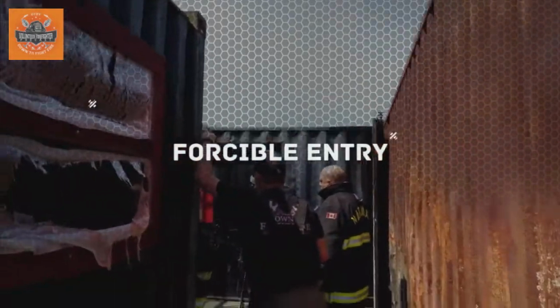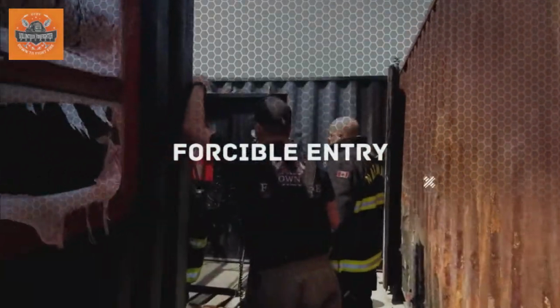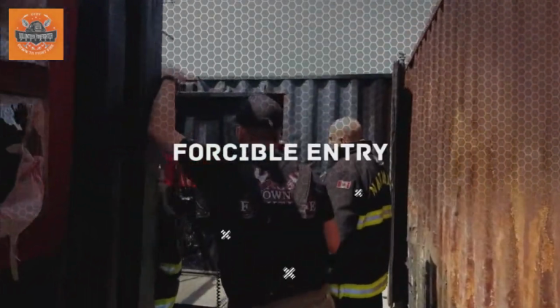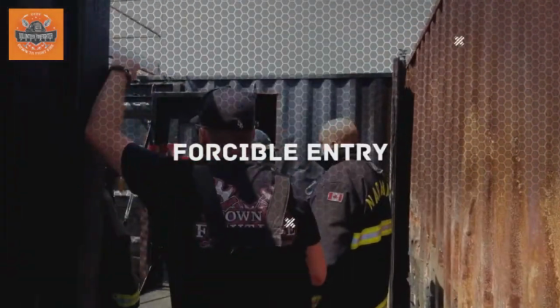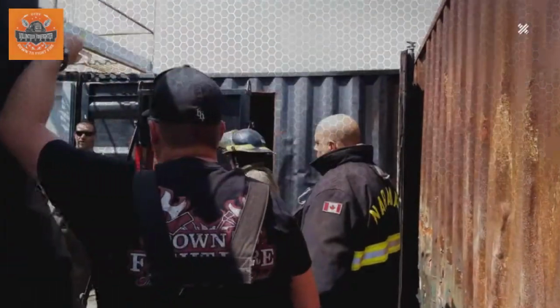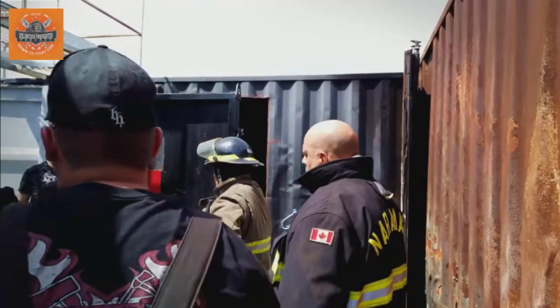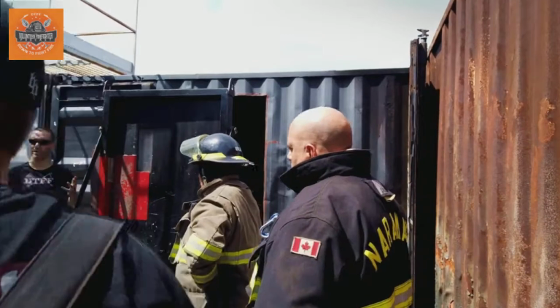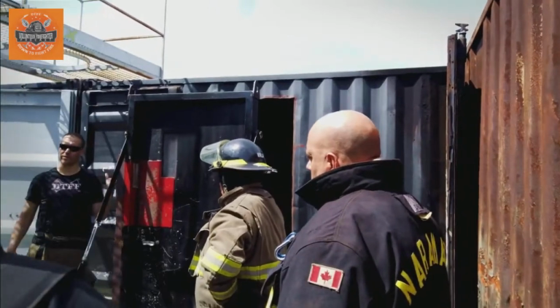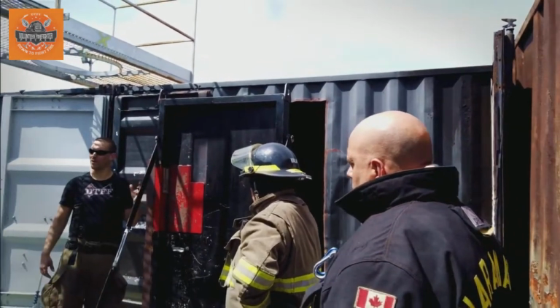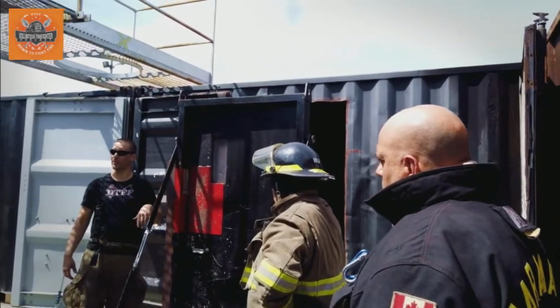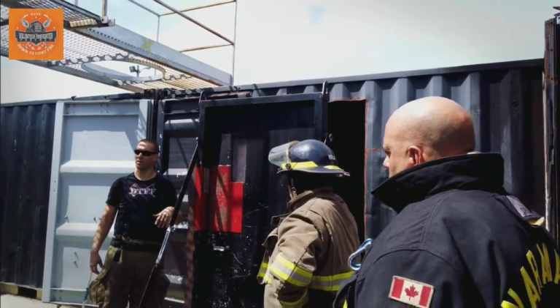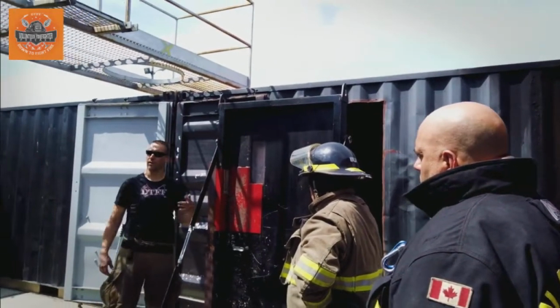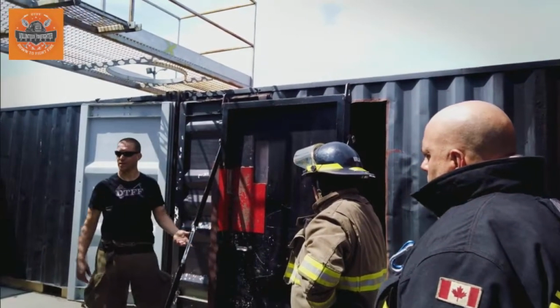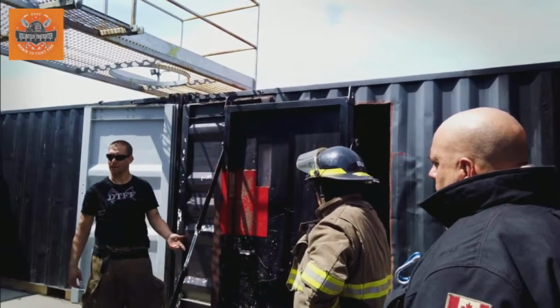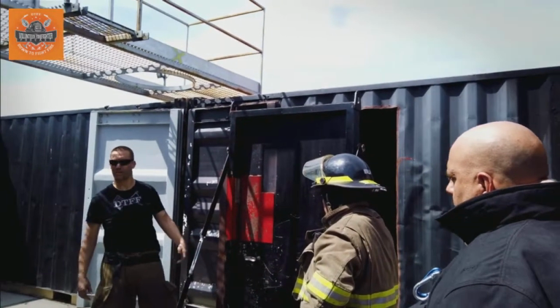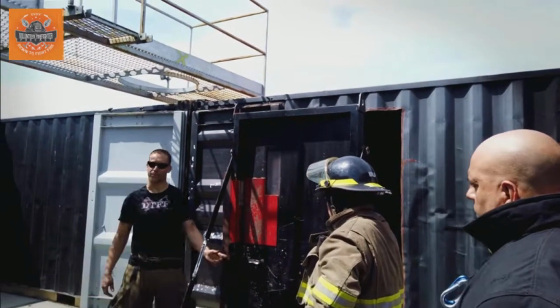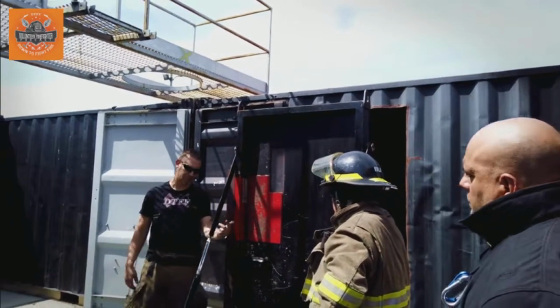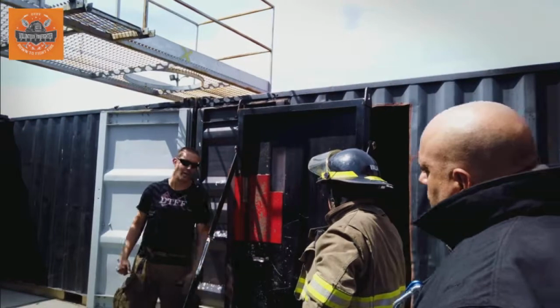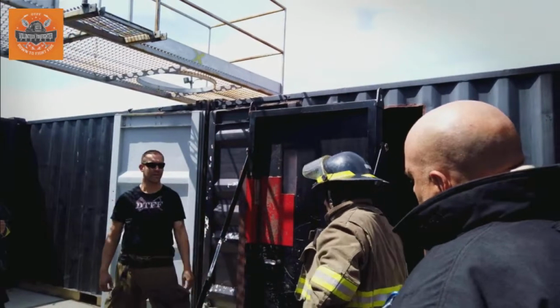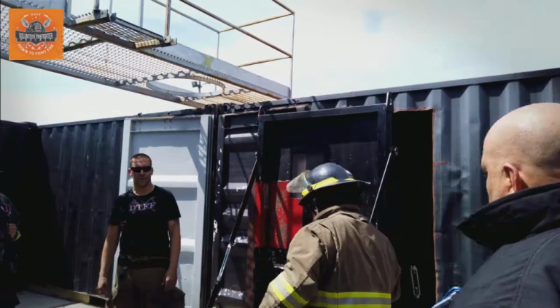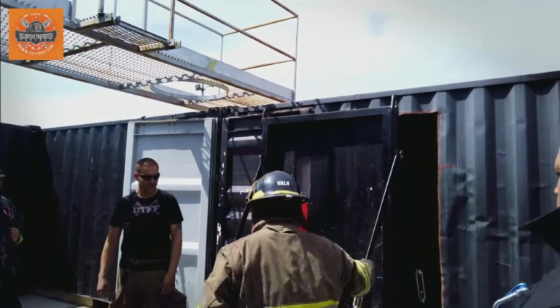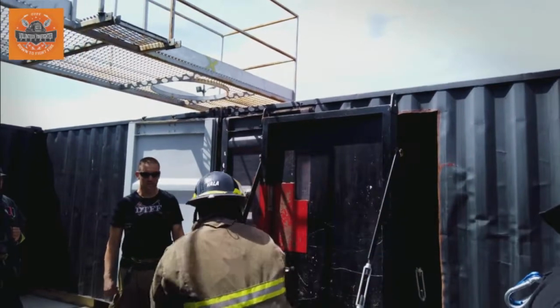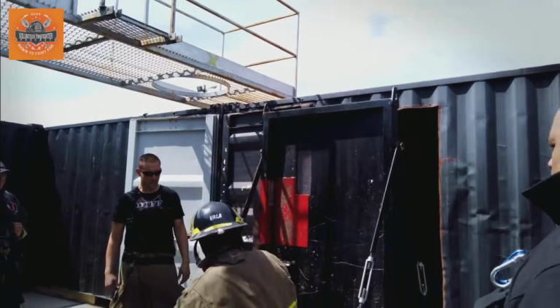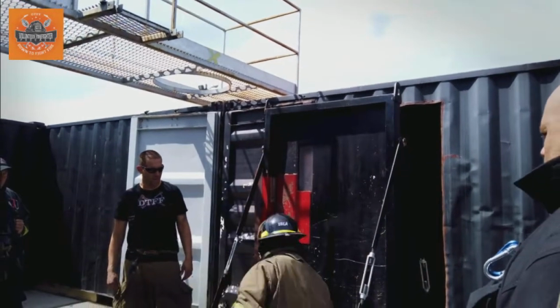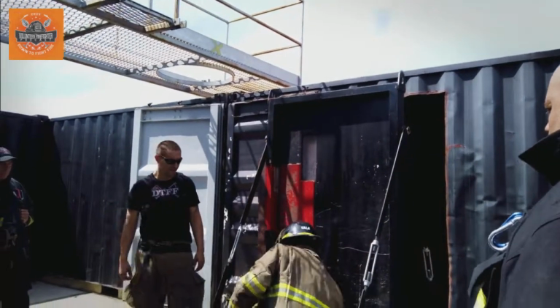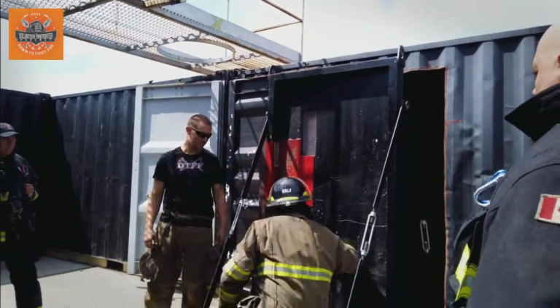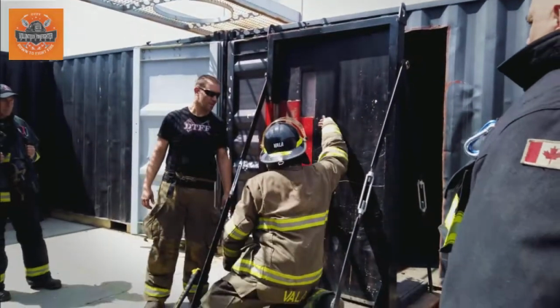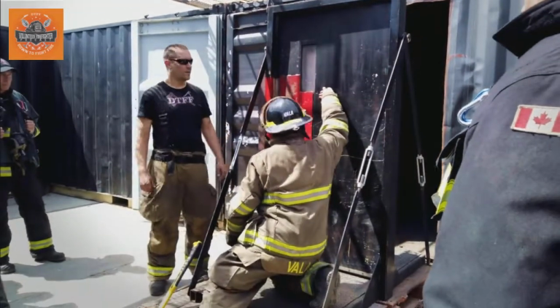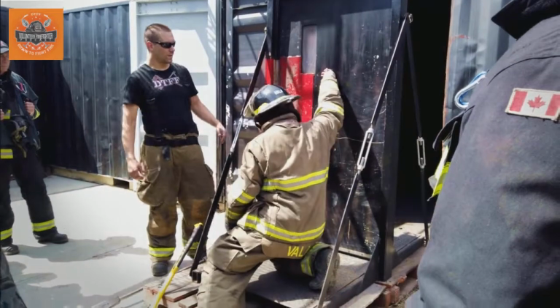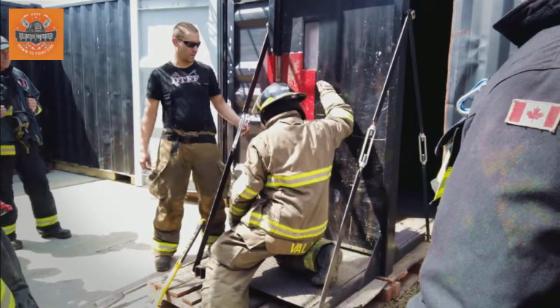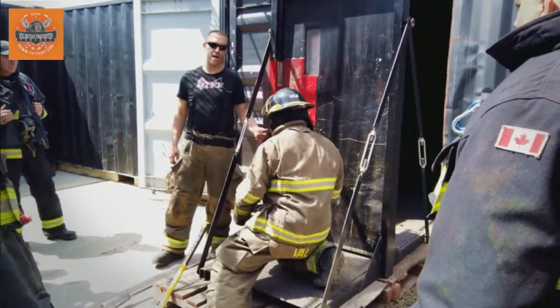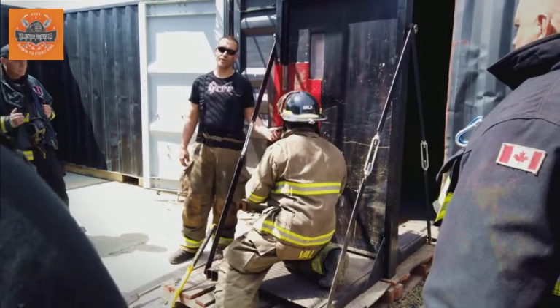First thing we're going to do, like any other regular firewood — any regular forcible entry. What did we do earlier? He's going to check — he checks it for heat. He checks. No heat? No heat. So now, what does he do?